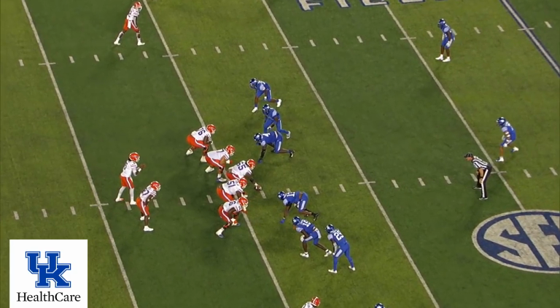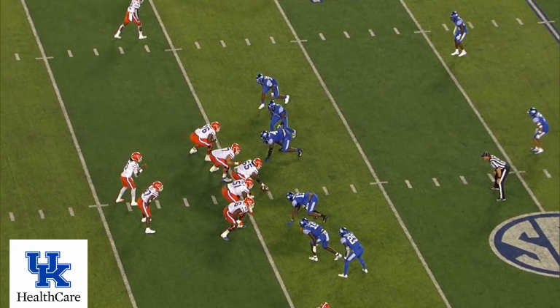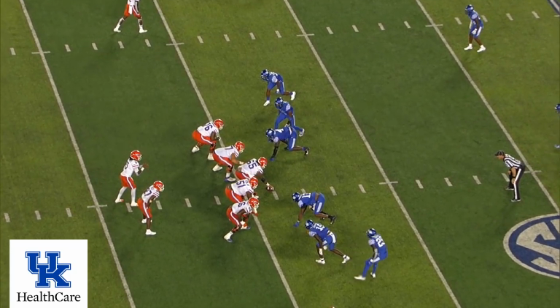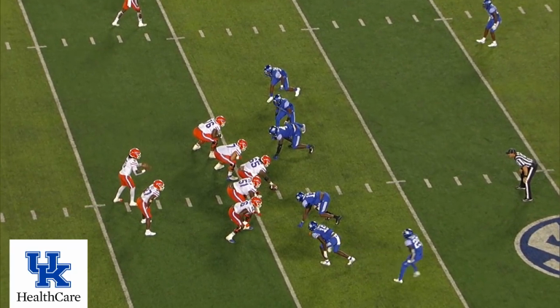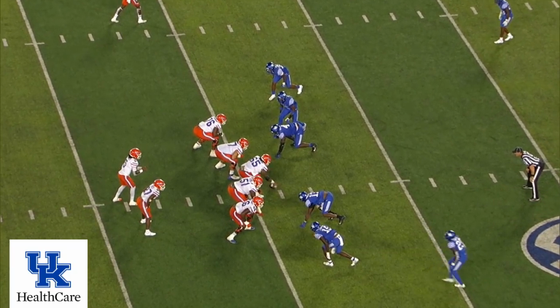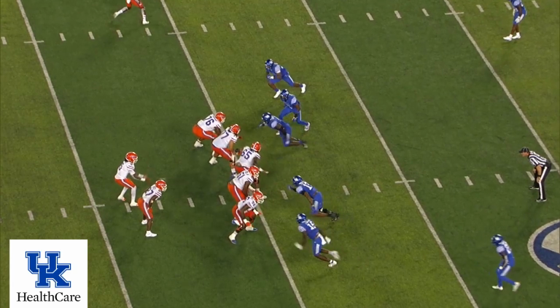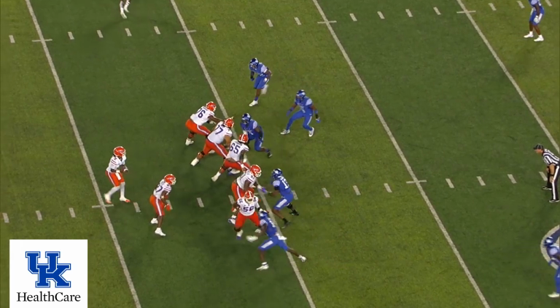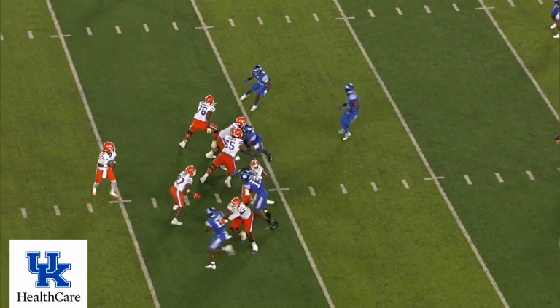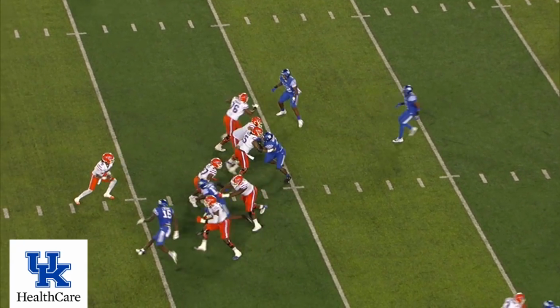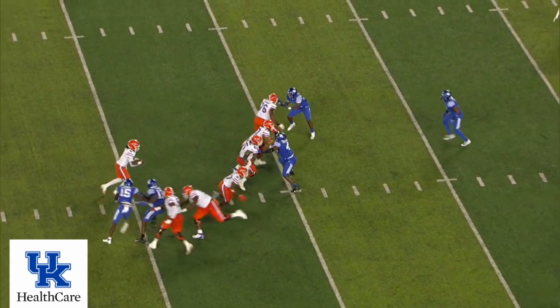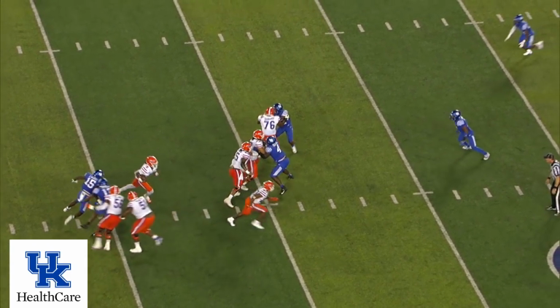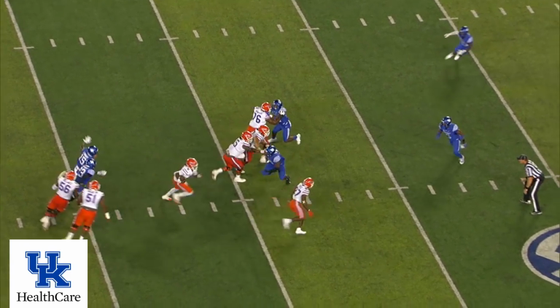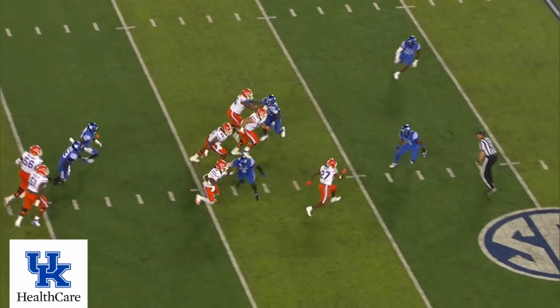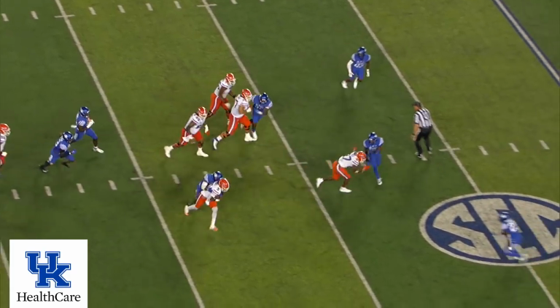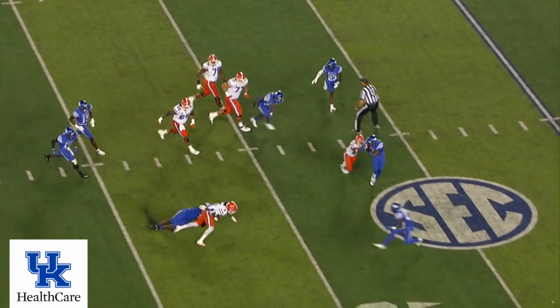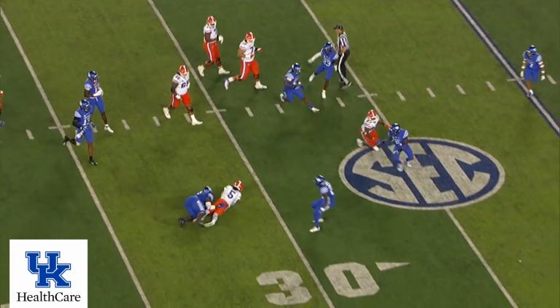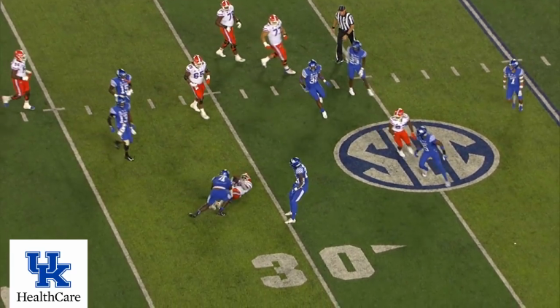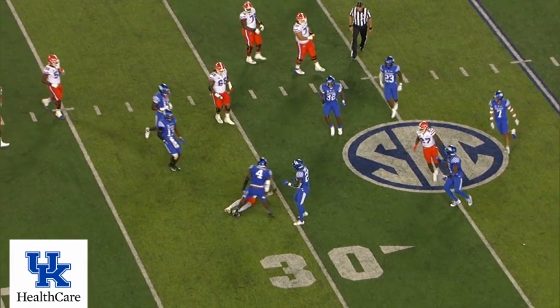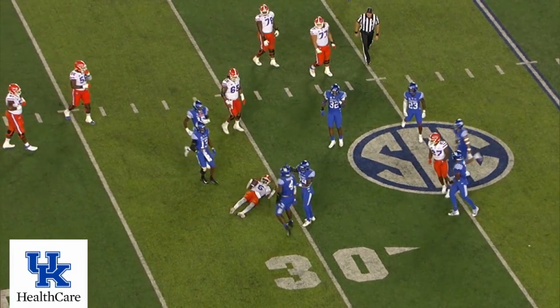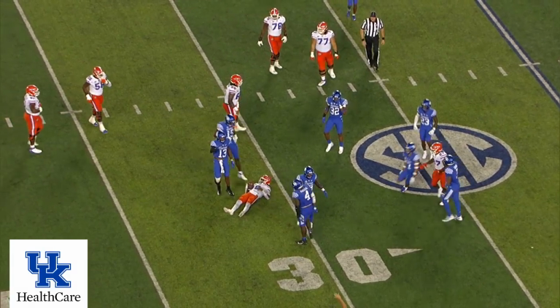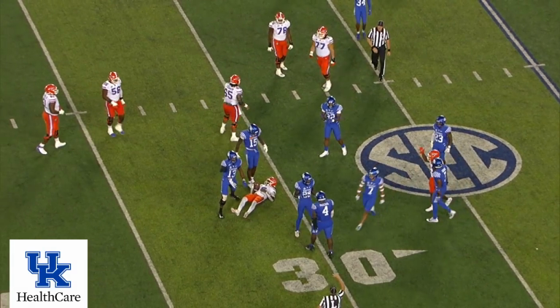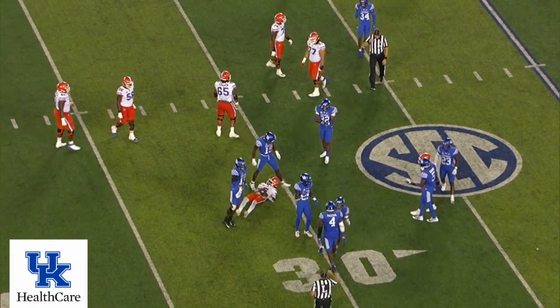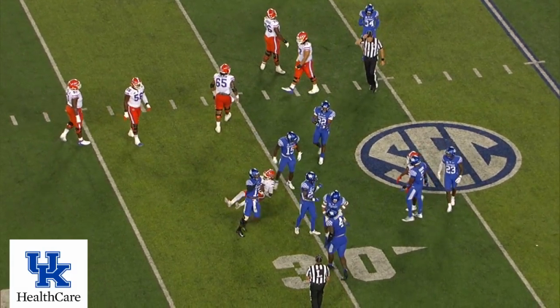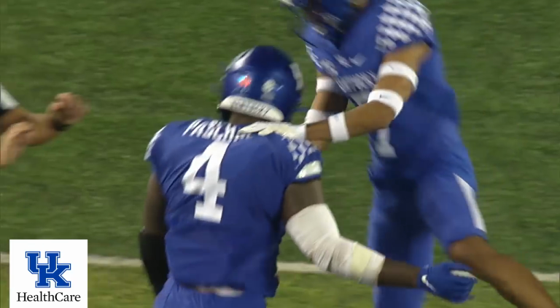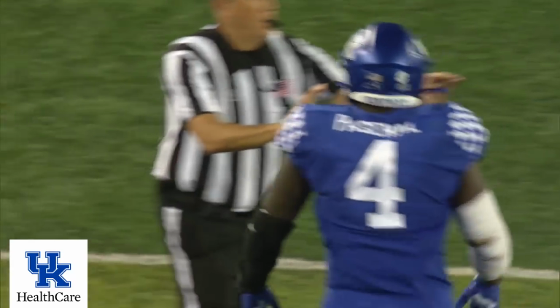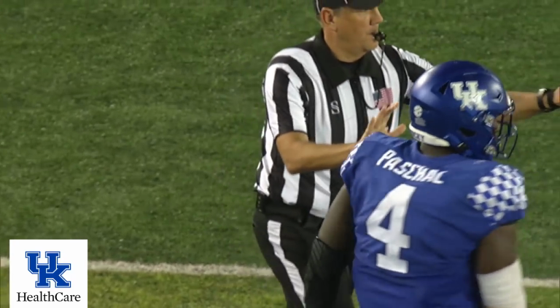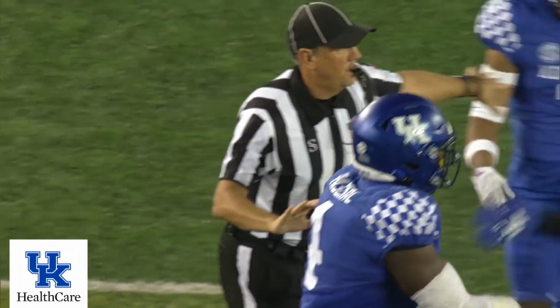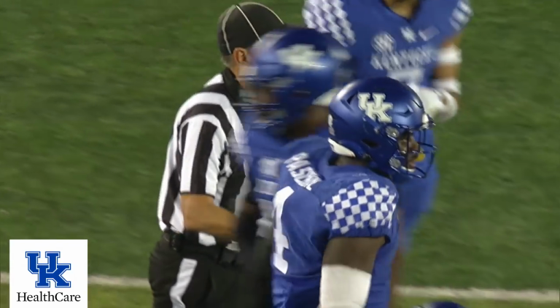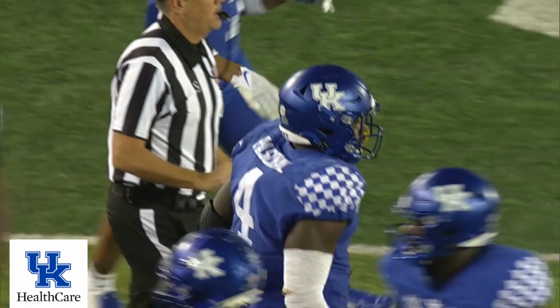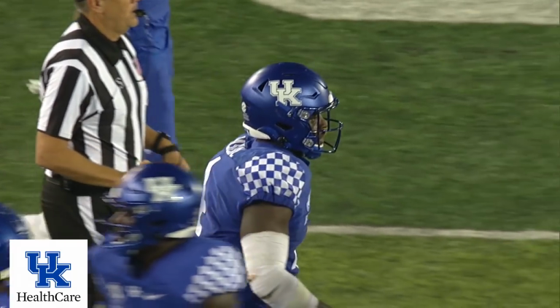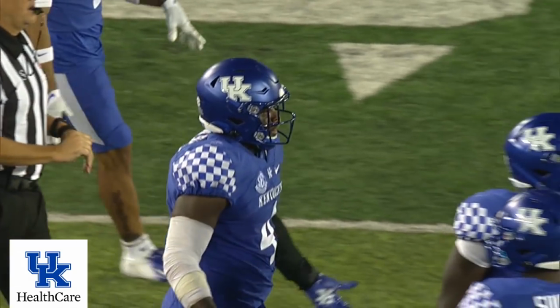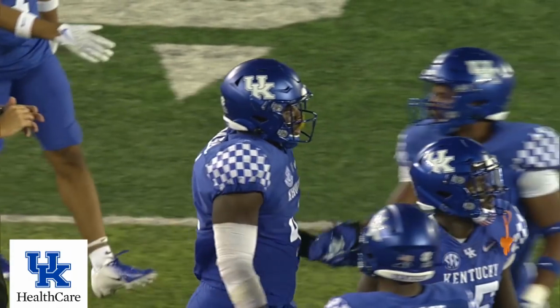Anderson back to the near side. Kentucky brings three. He's got a quarterback draw for Jones, and he's tackled at the 31 yards — Josh Paschal. He is having himself quite a game.